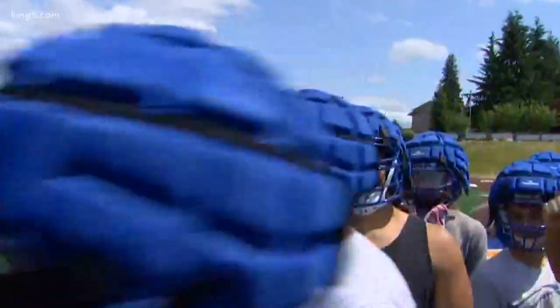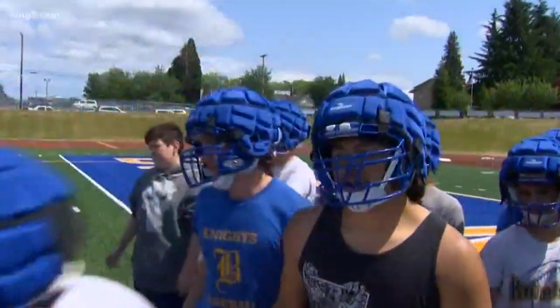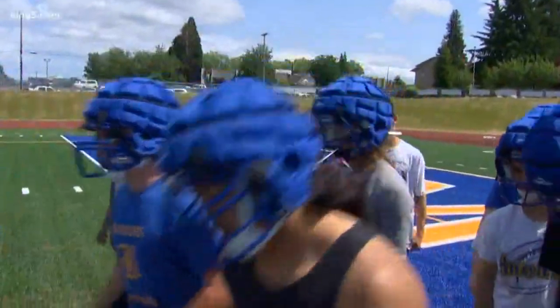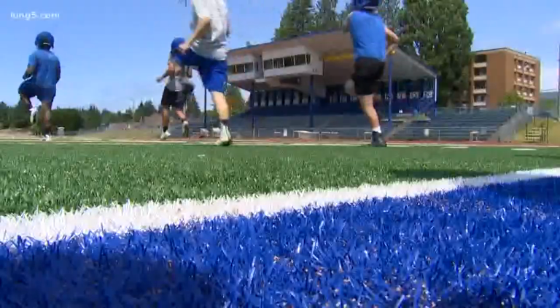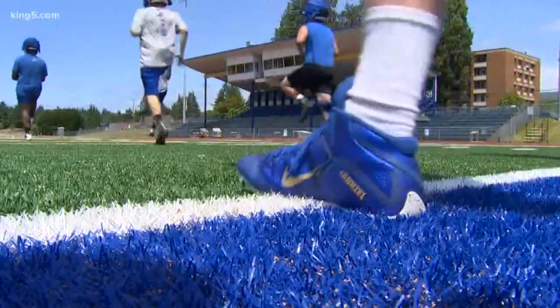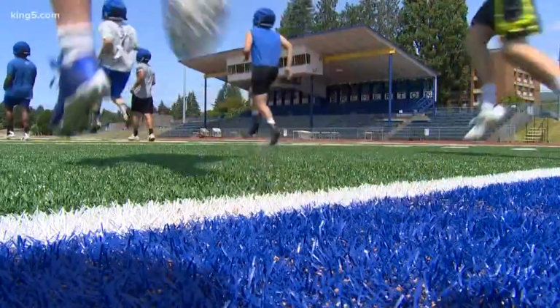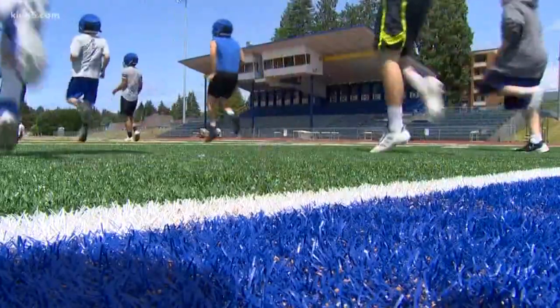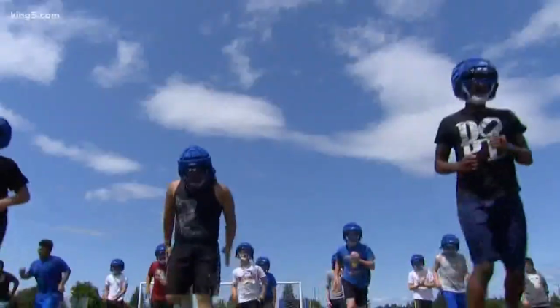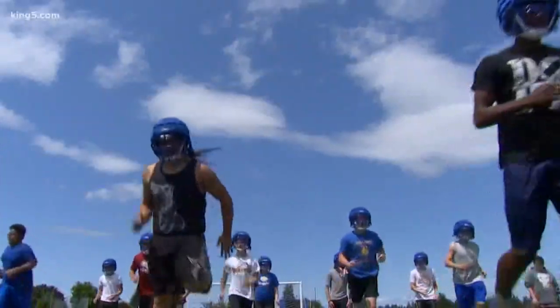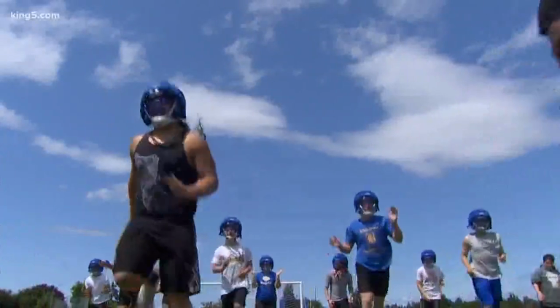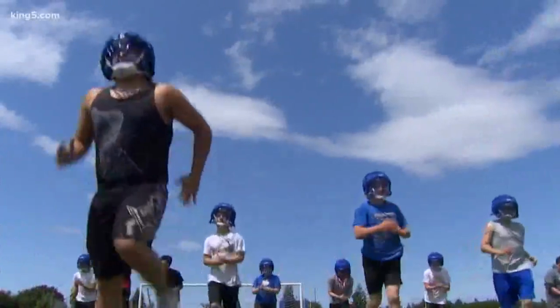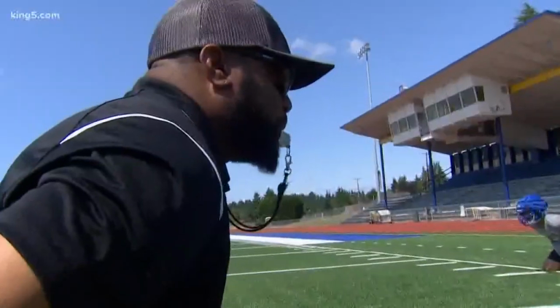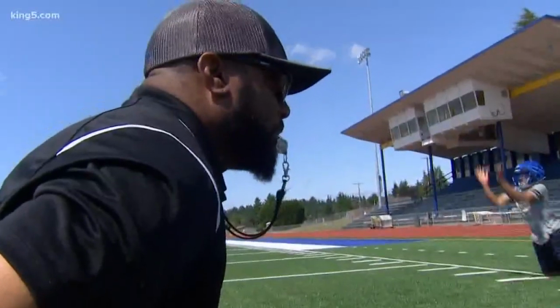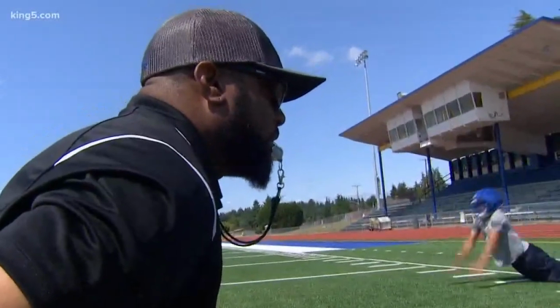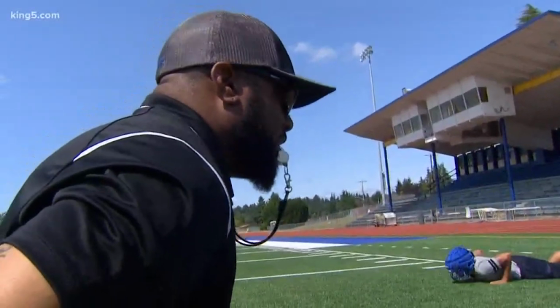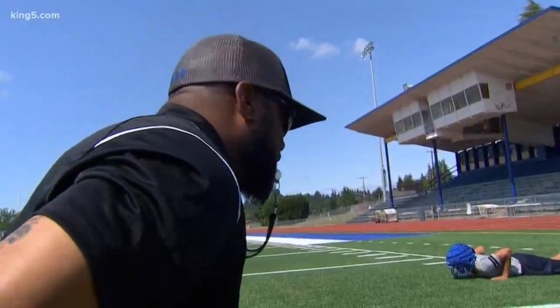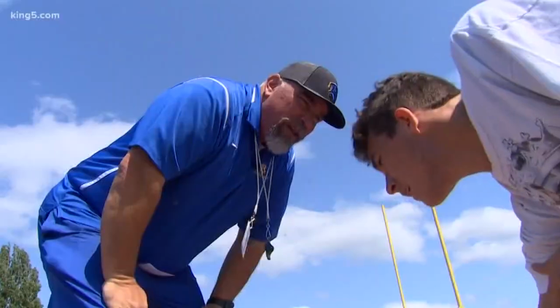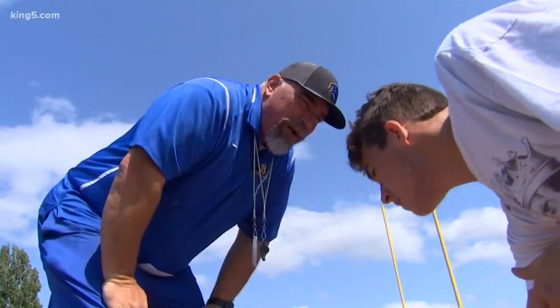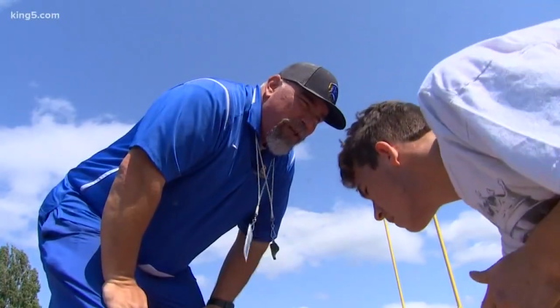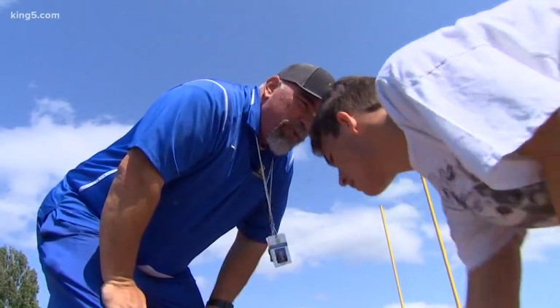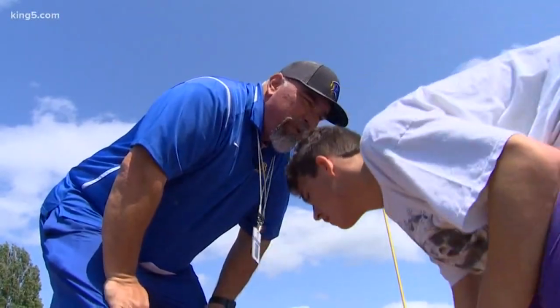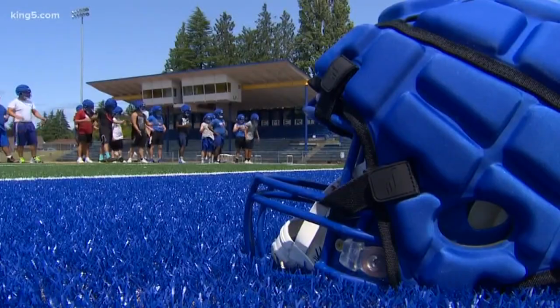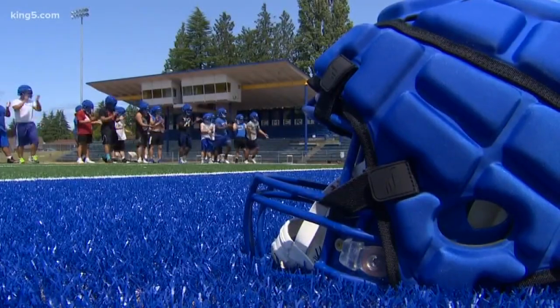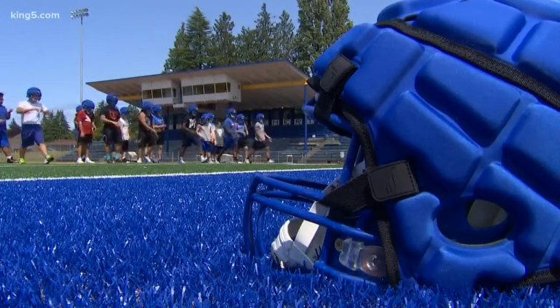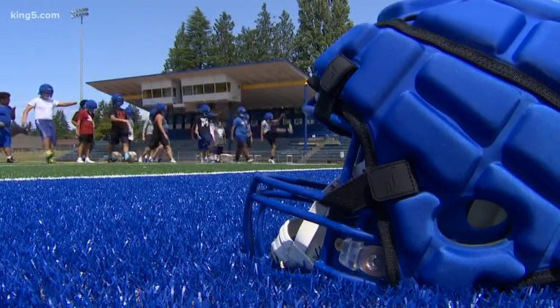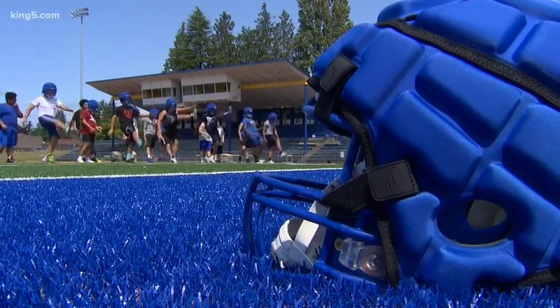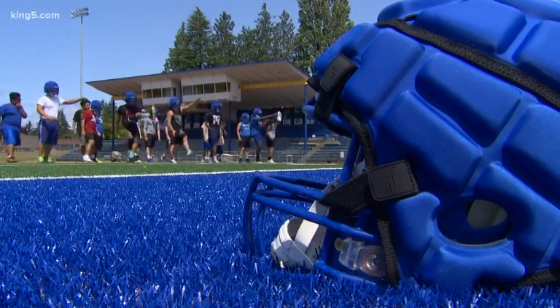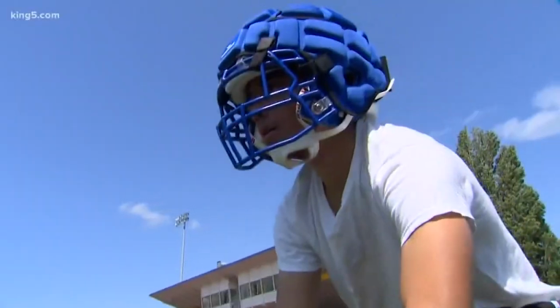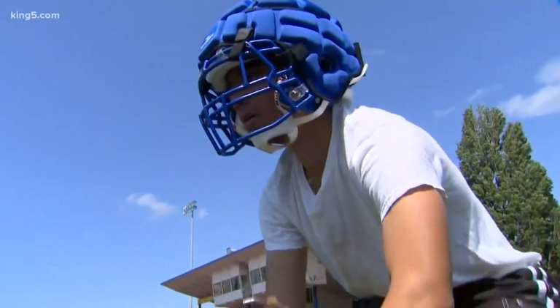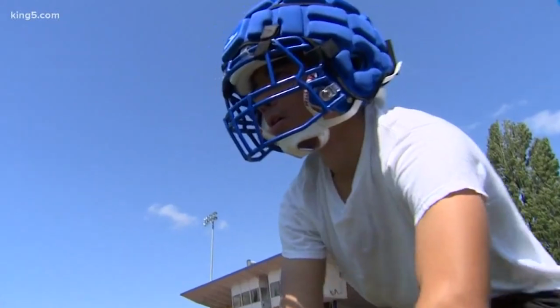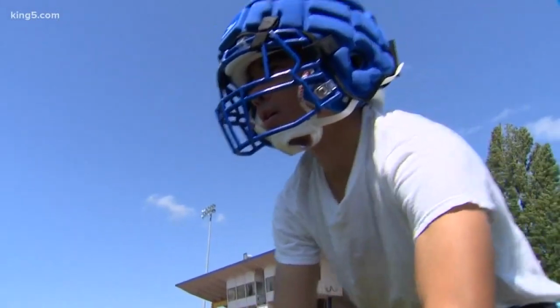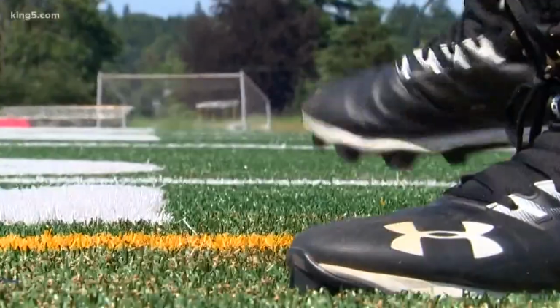Off-season workouts are all about teaching the basics and scouting out the new players. But these tryouts at Bremerton High aren't only about the kids.